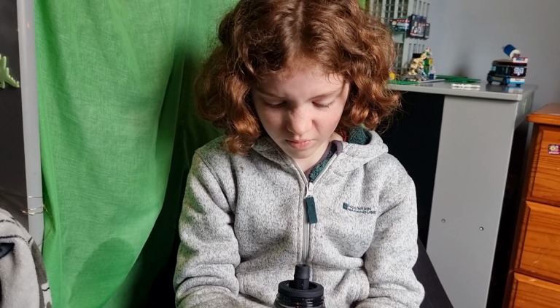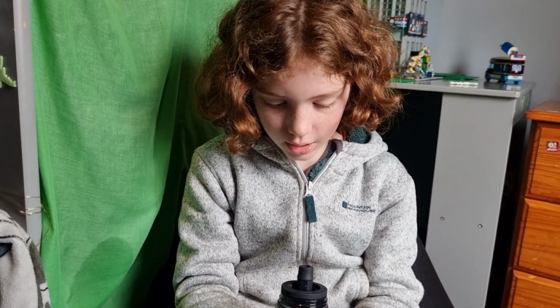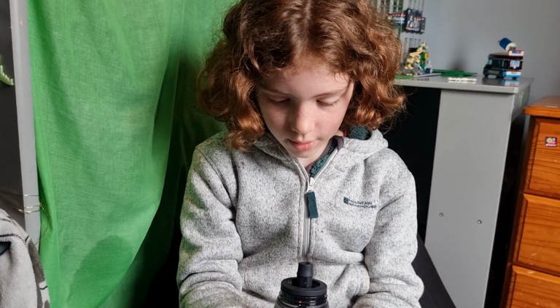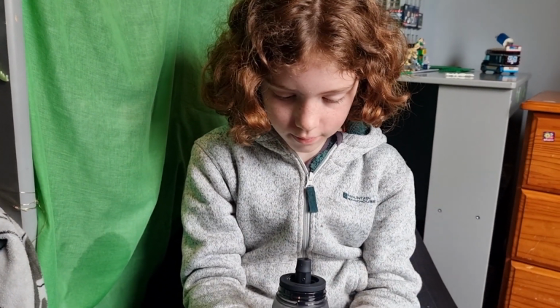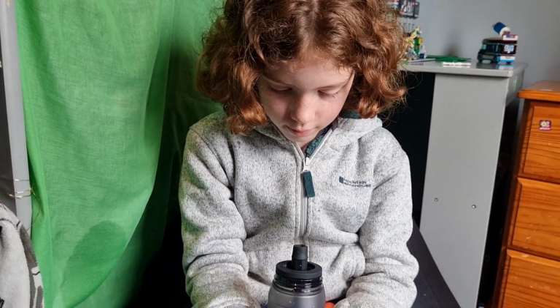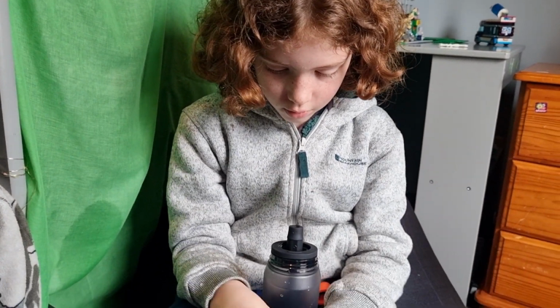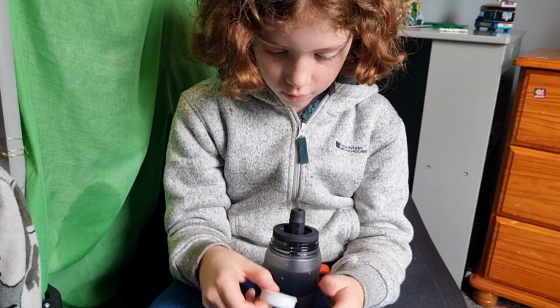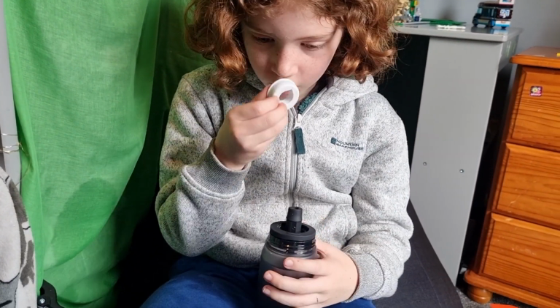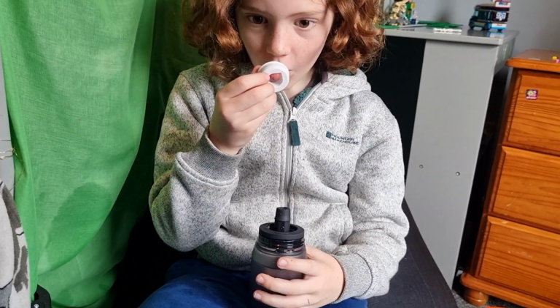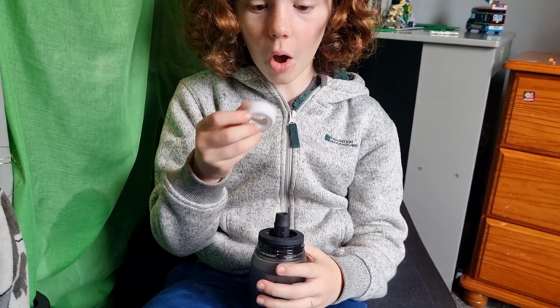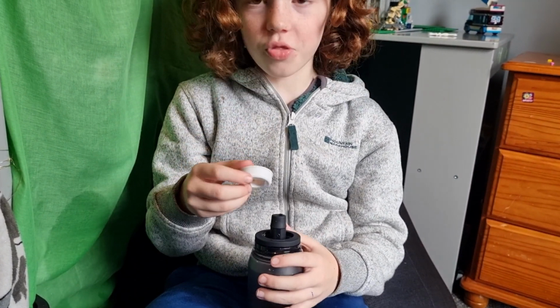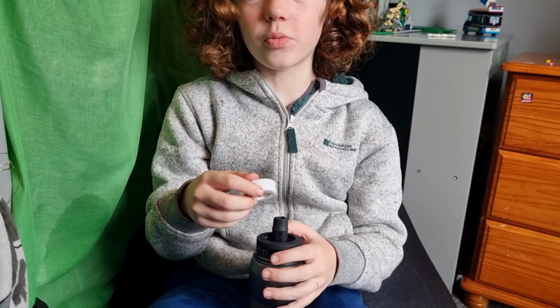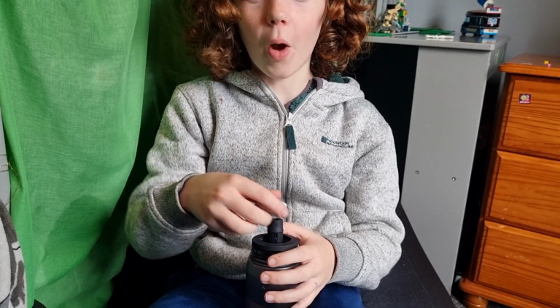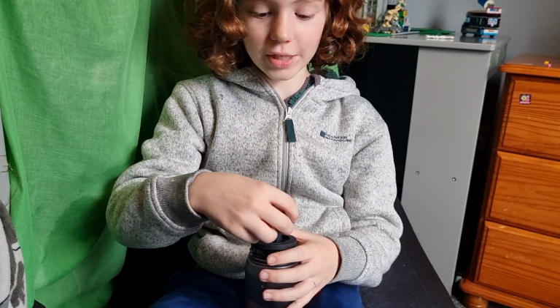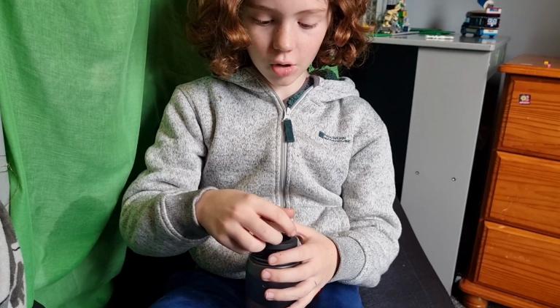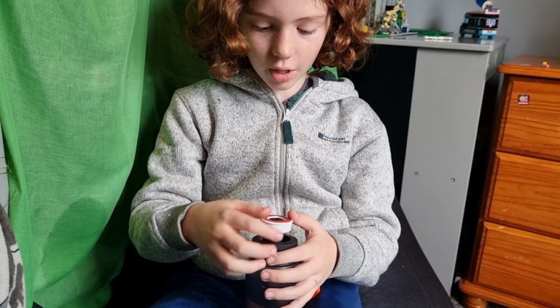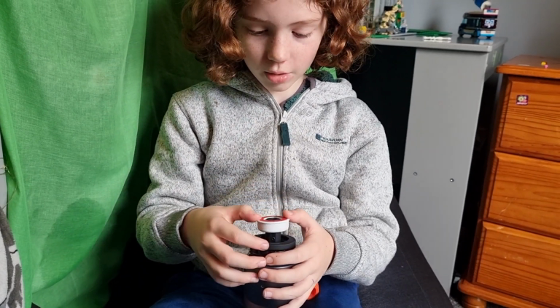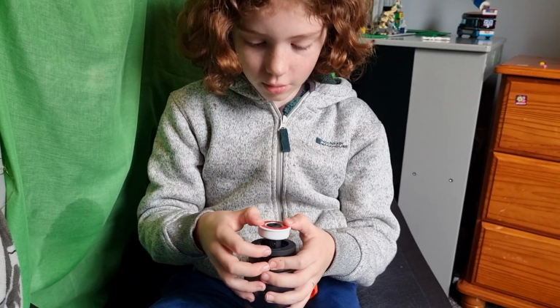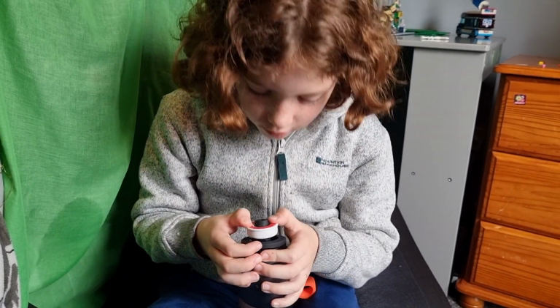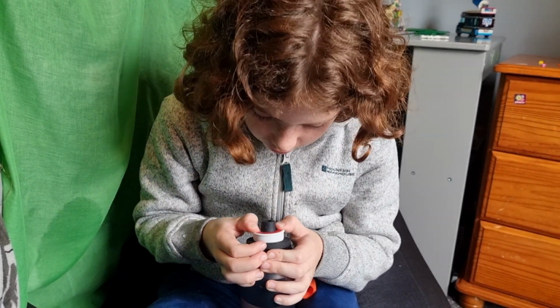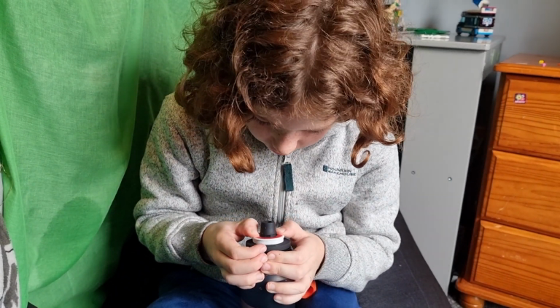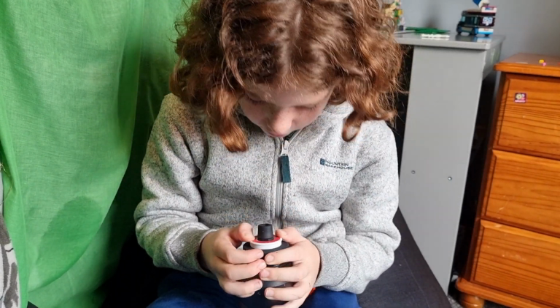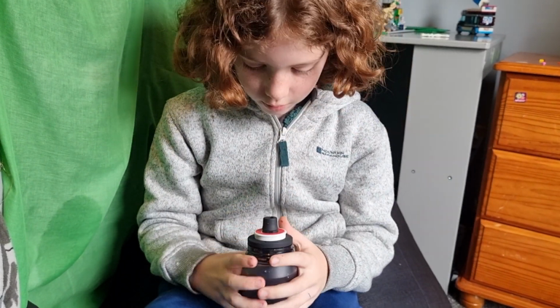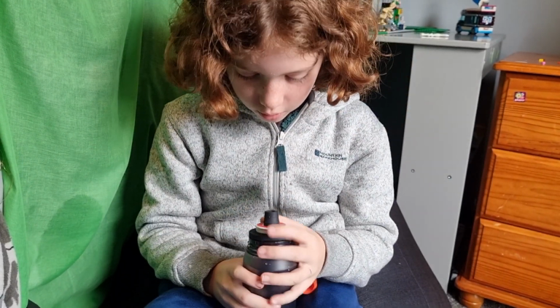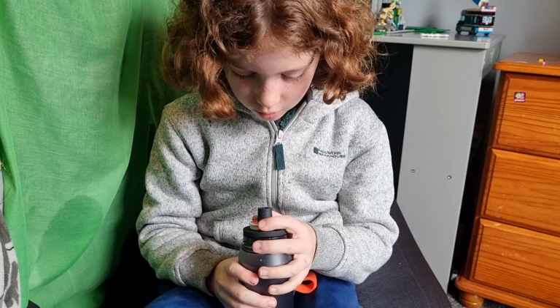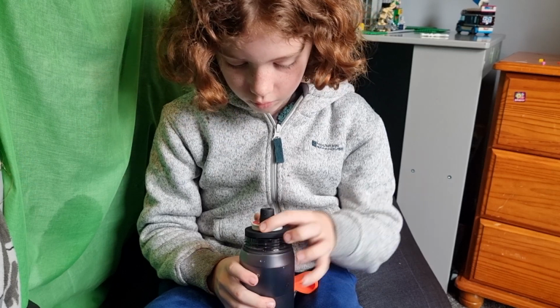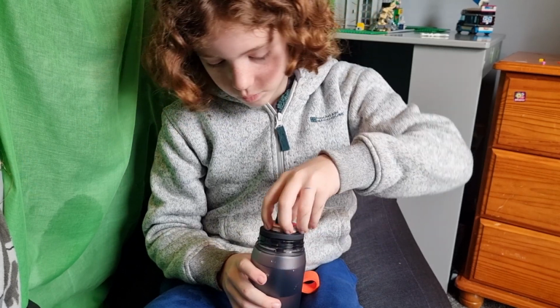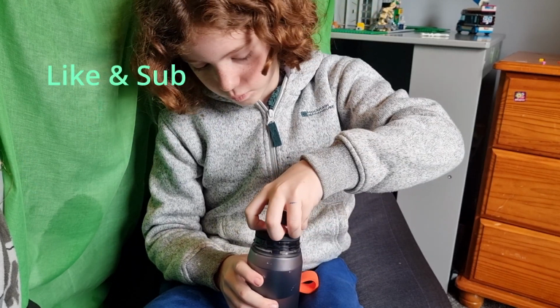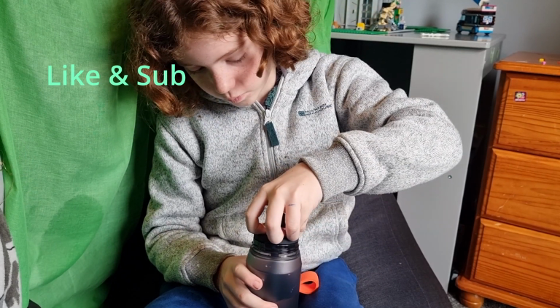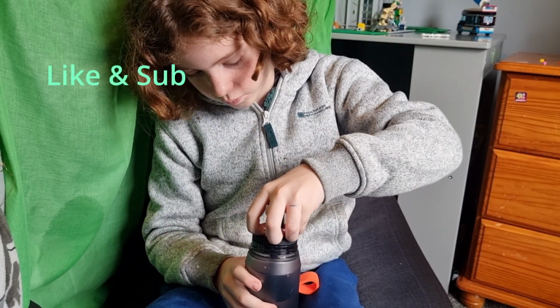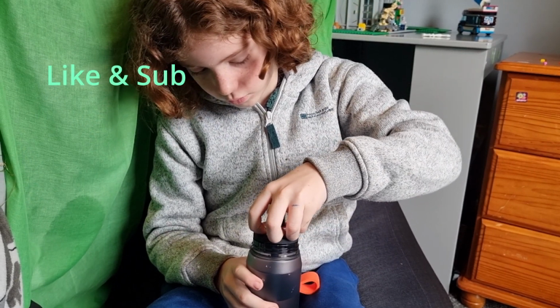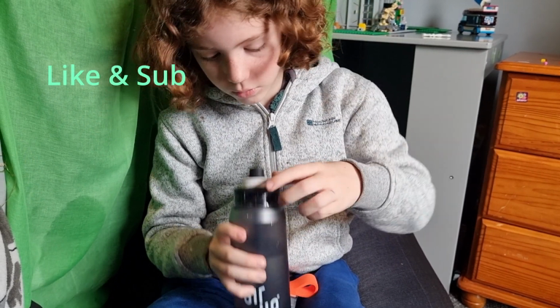Let's get the cherry one. Oh my — that is way stronger! It's not all the way down, just to the bottom base of the mouthpiece.